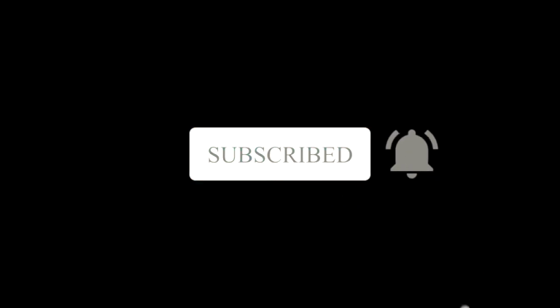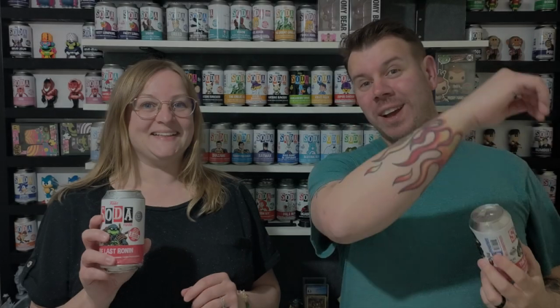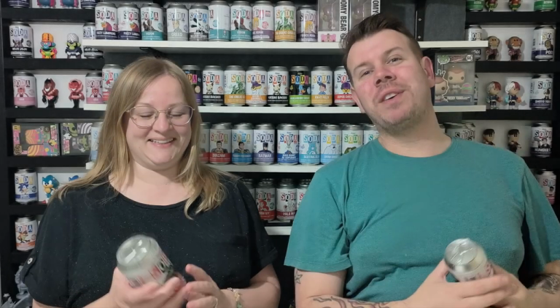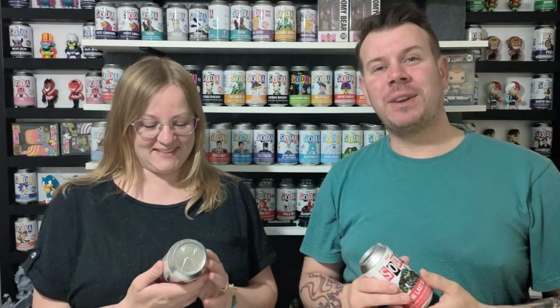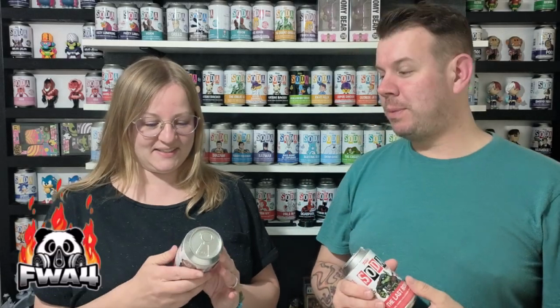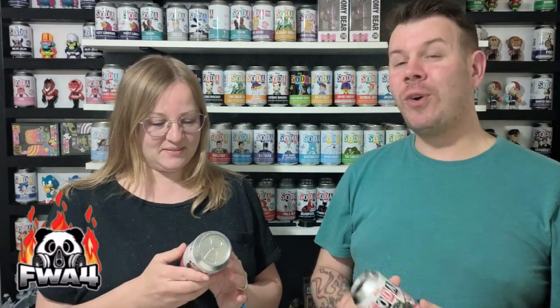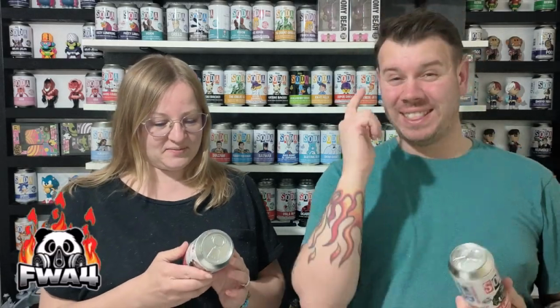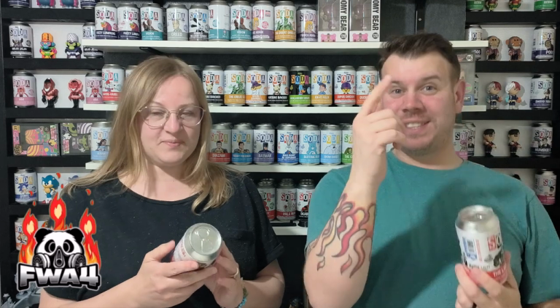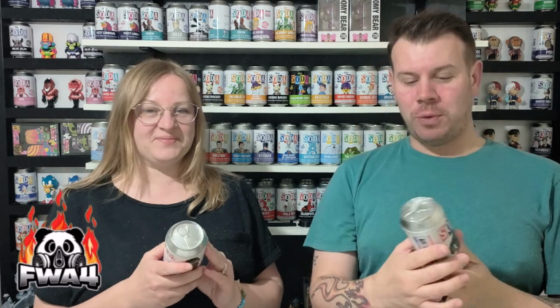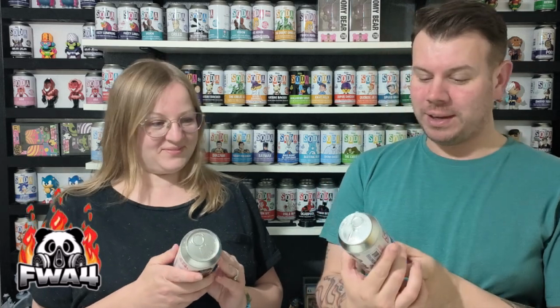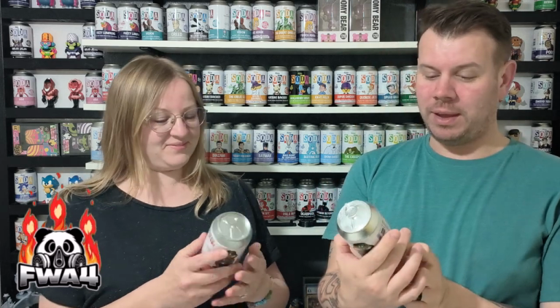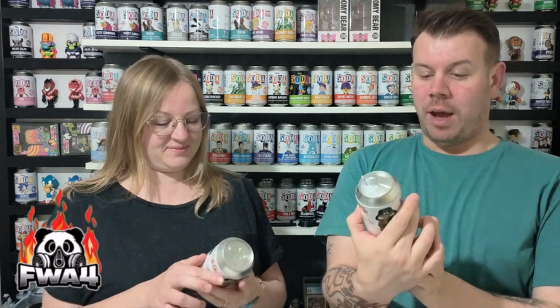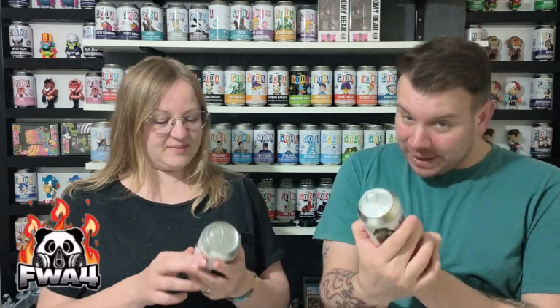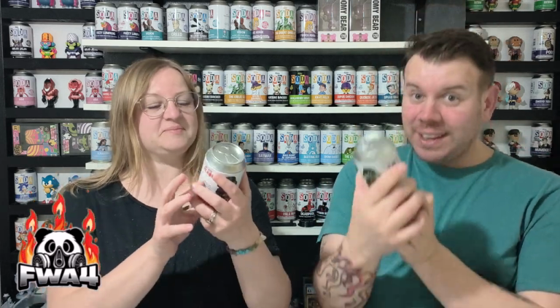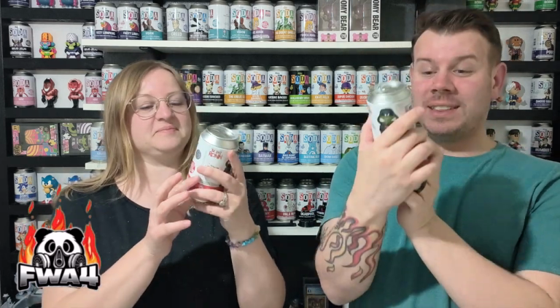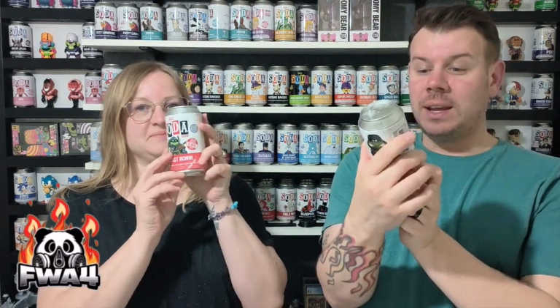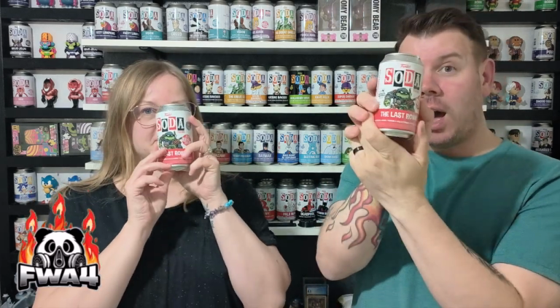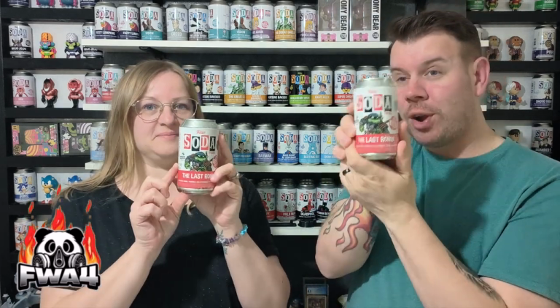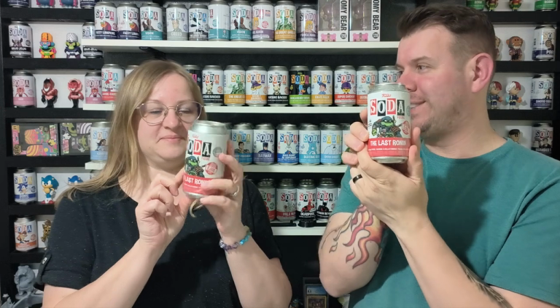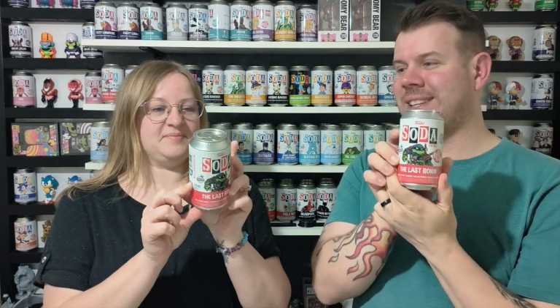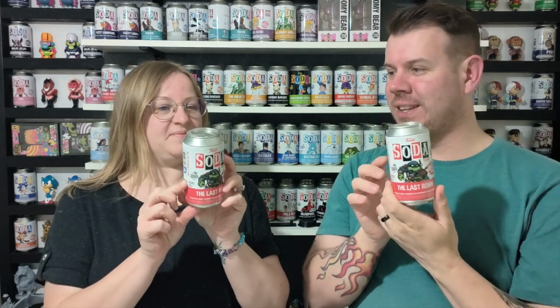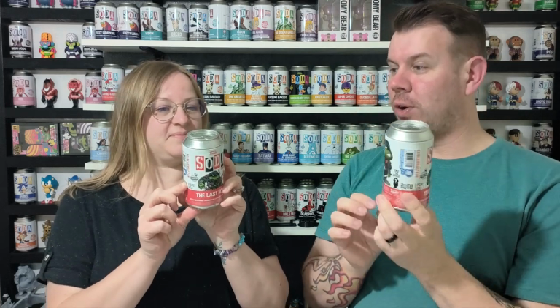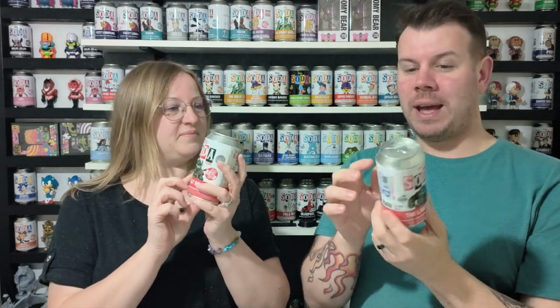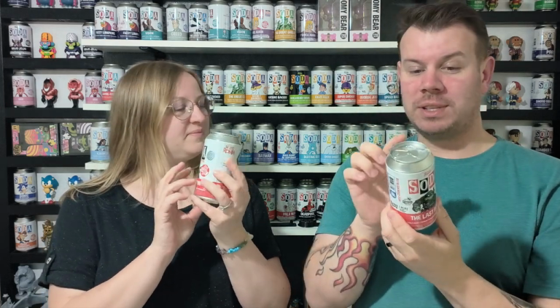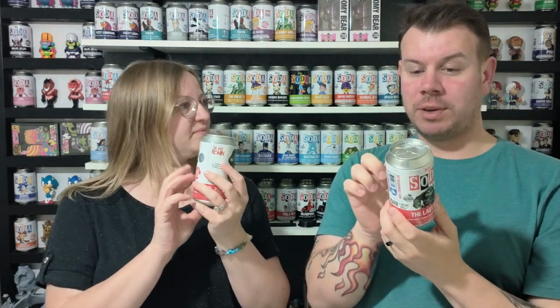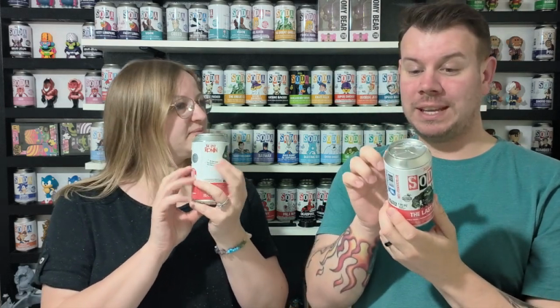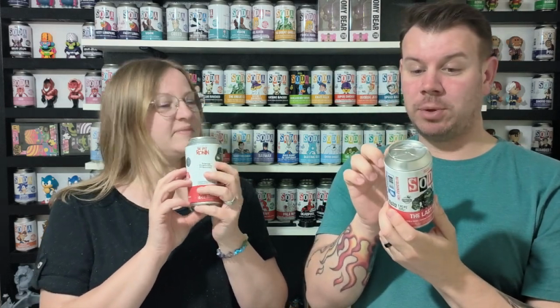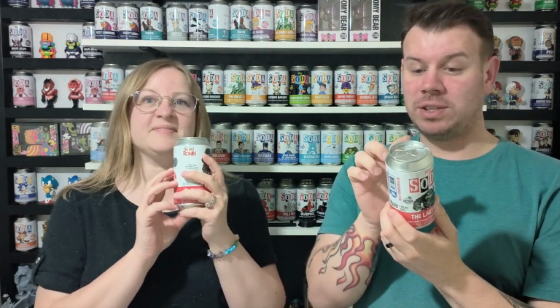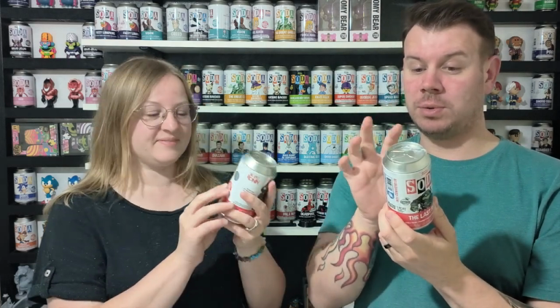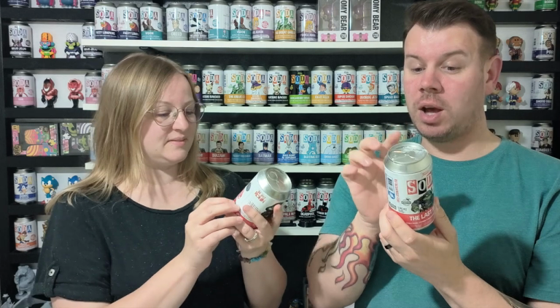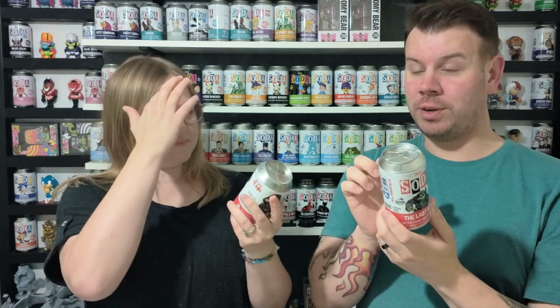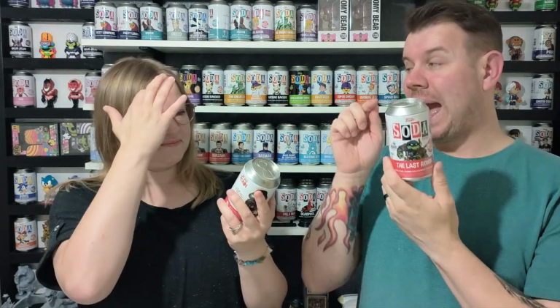What's up guys and welcome to the channel FWA4. In this video we're going to be opening the Last Ronin - Teenage Mutant Ninja Turtles: The Last Ronin.